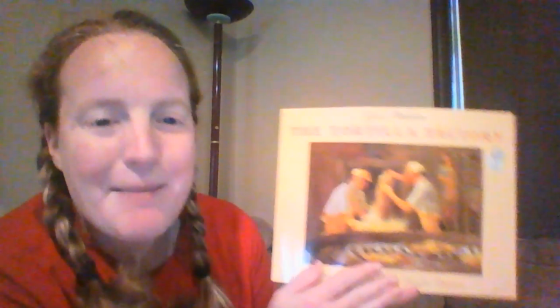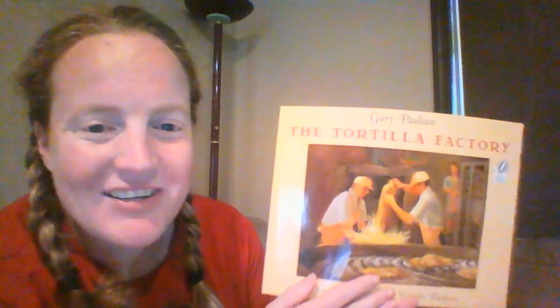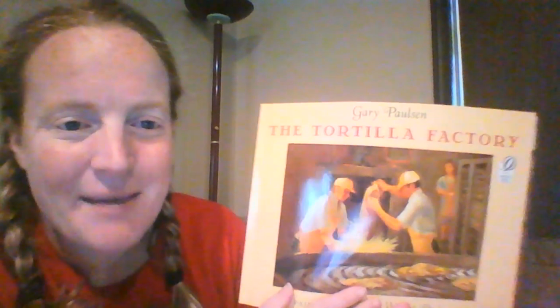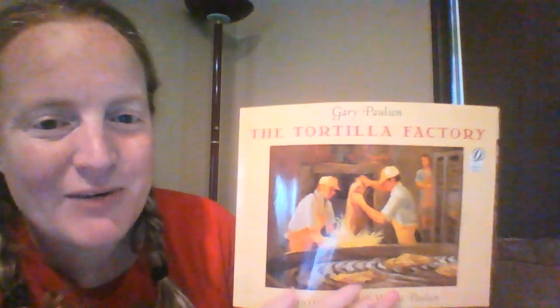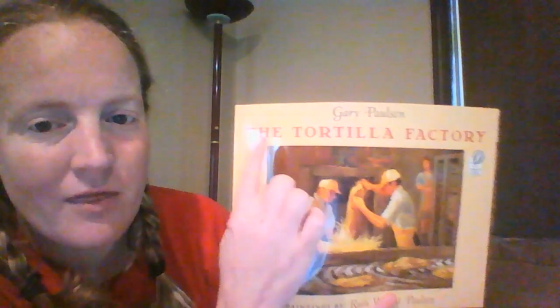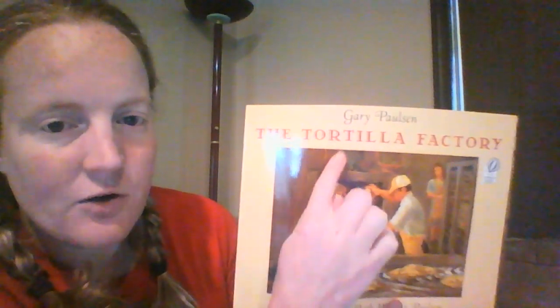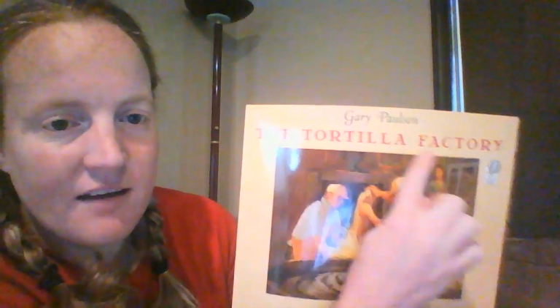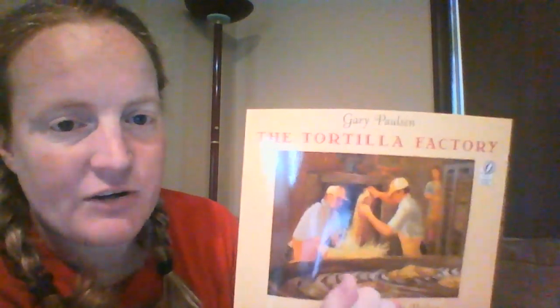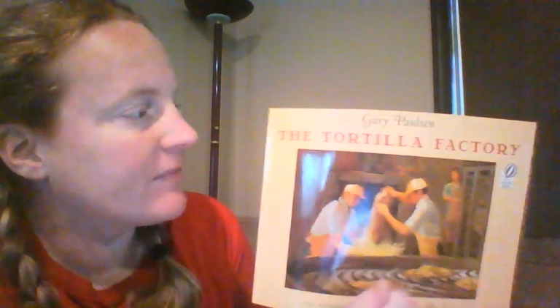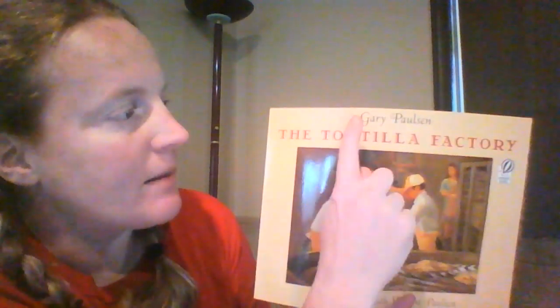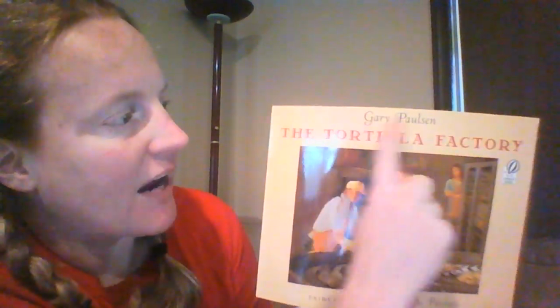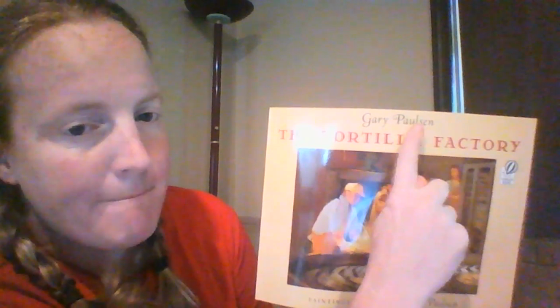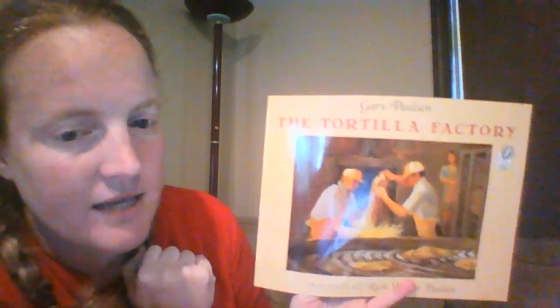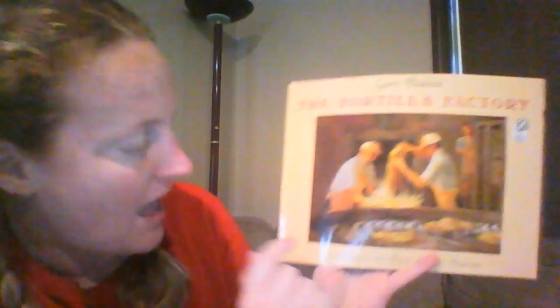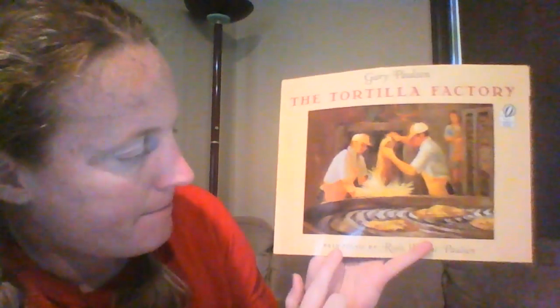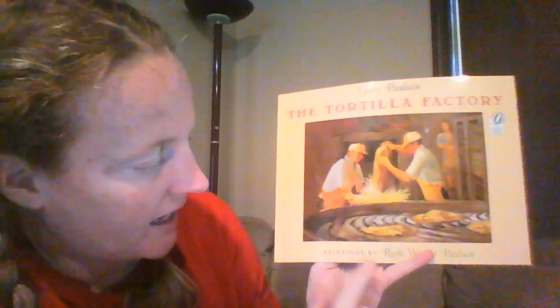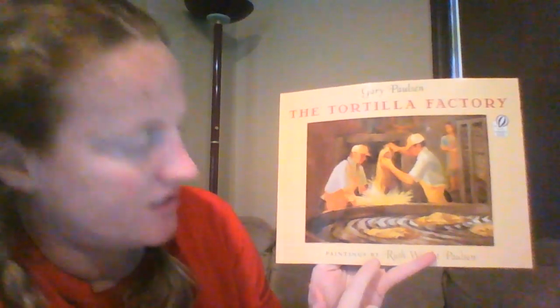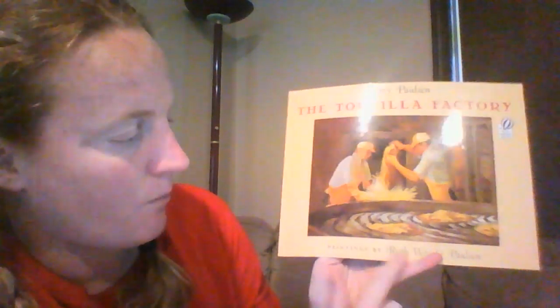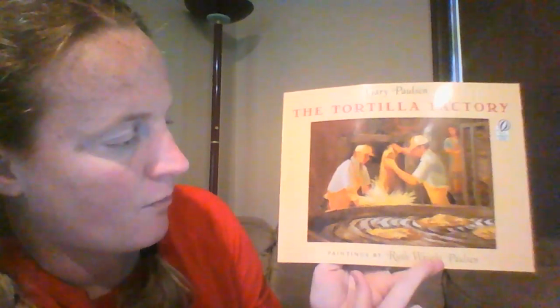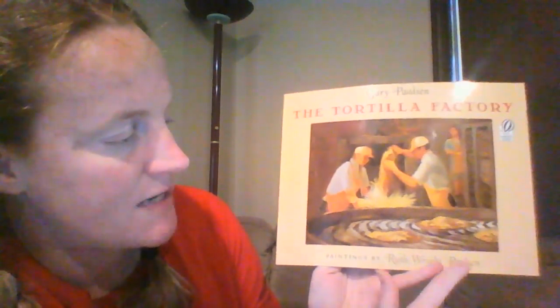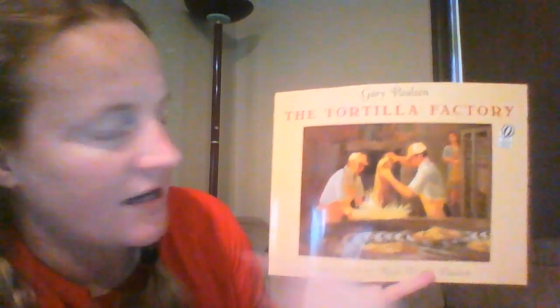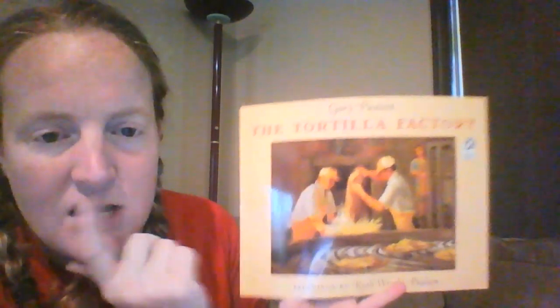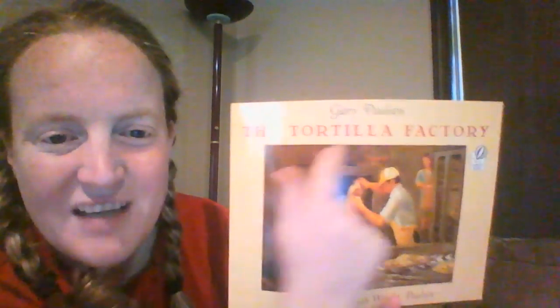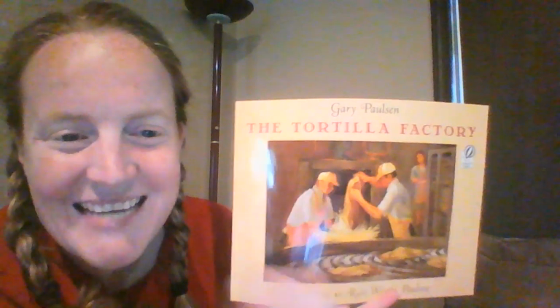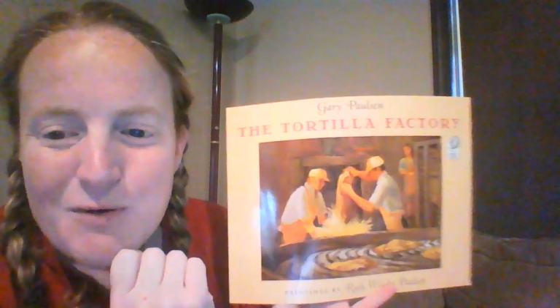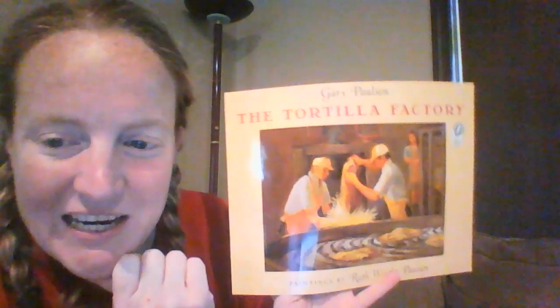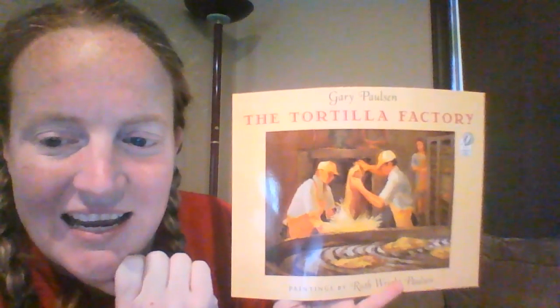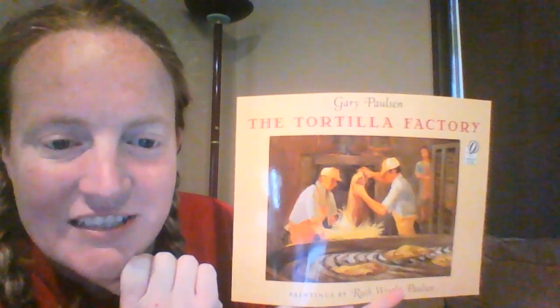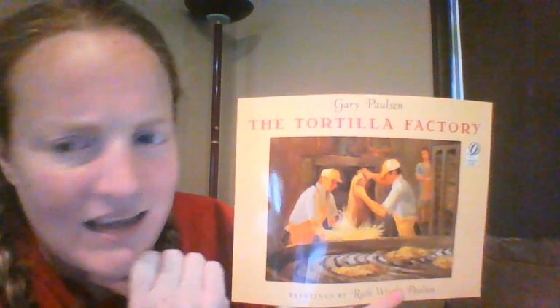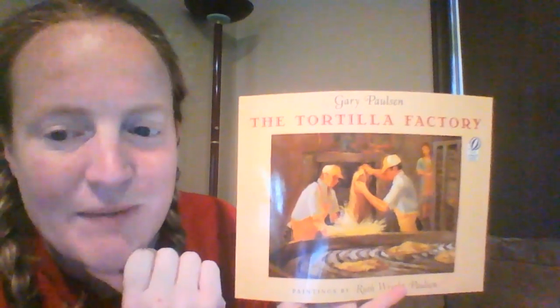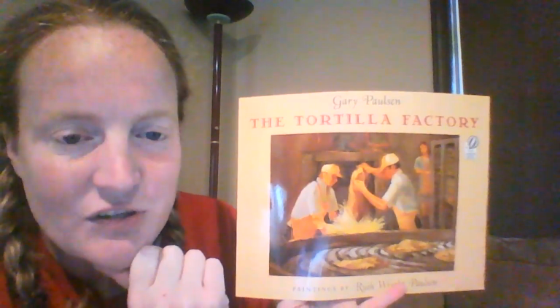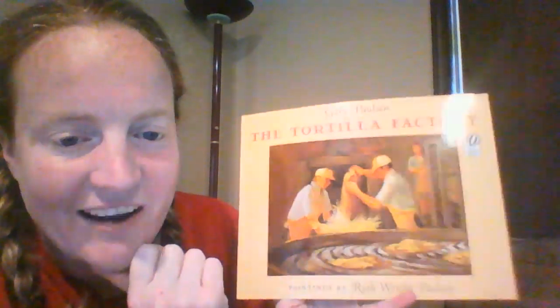Hi boys and girls, today I'm going to read to you The Tortilla Factory. It is written by Gary Paulson and the paintings are done by Ruth Wright Paulson. So these are paintings like when you paint in art class, not just pictures or drawings.